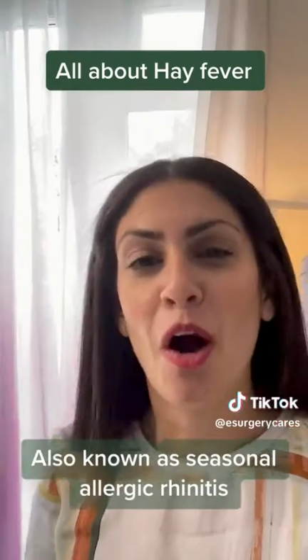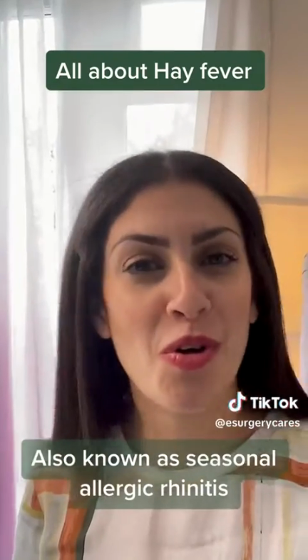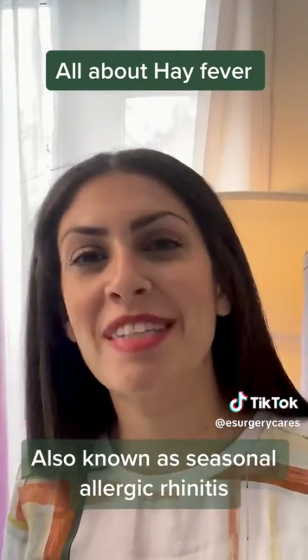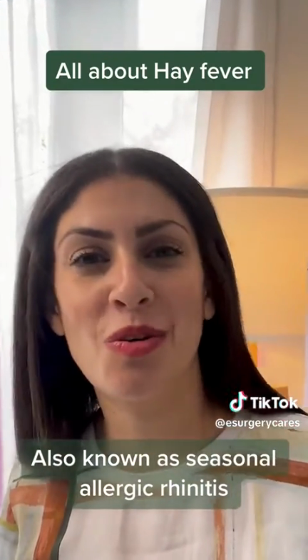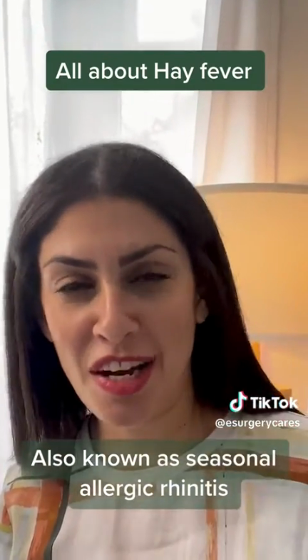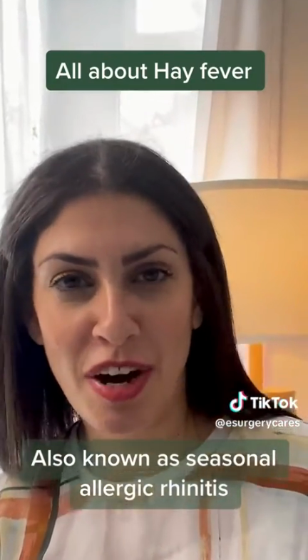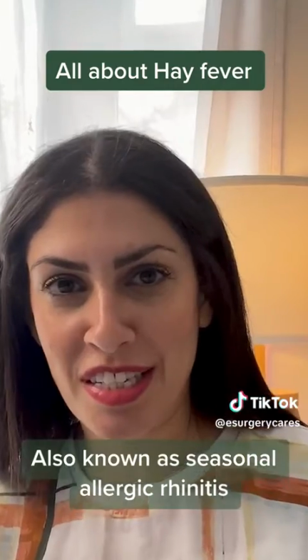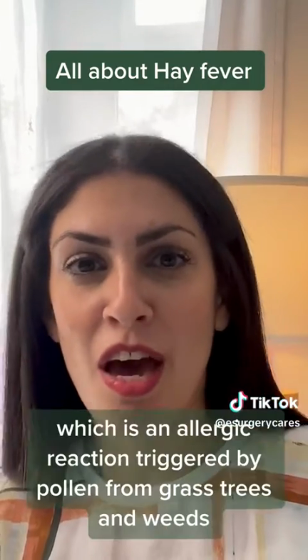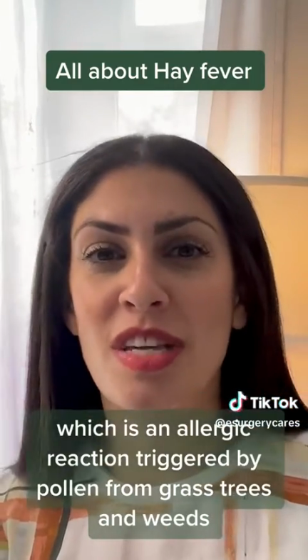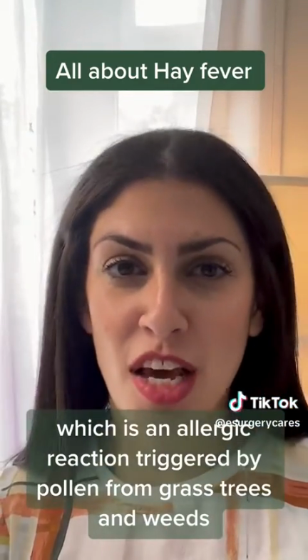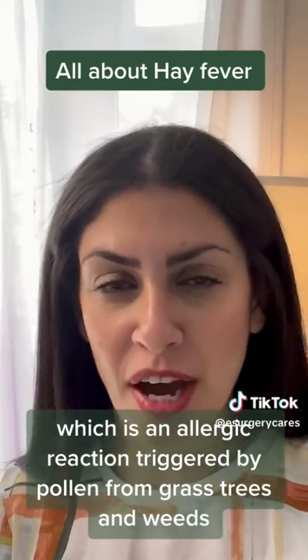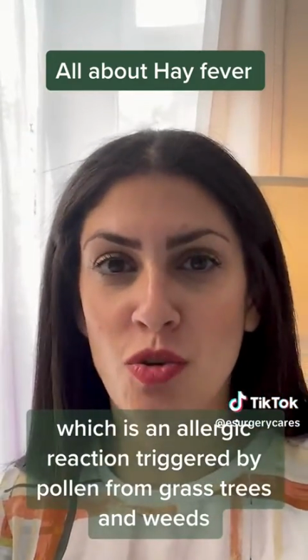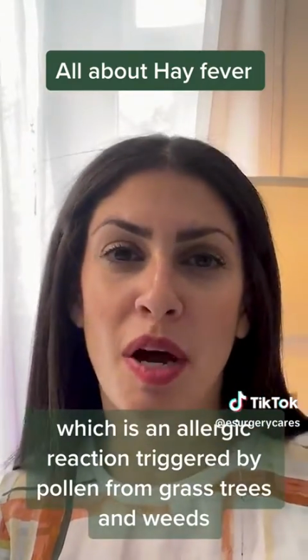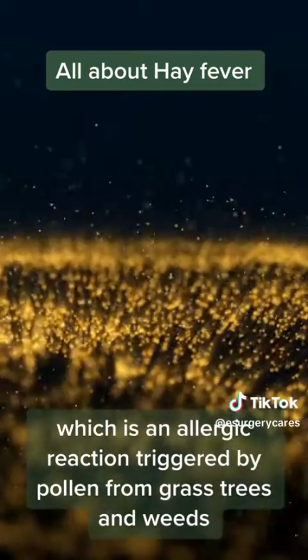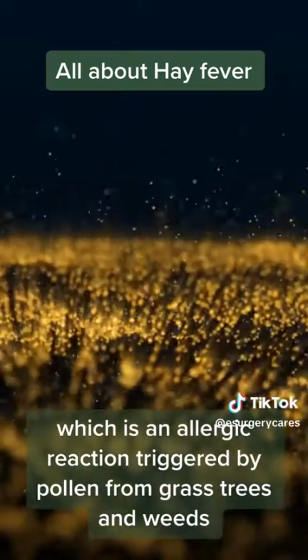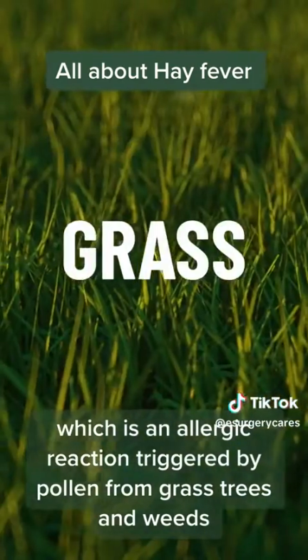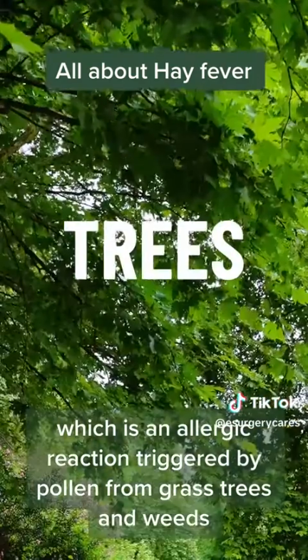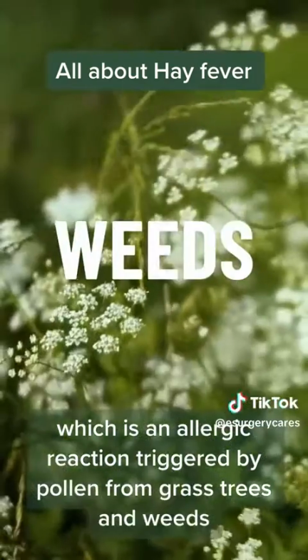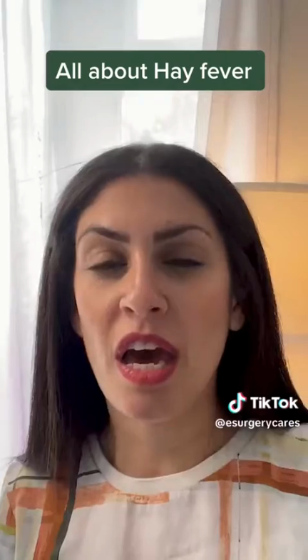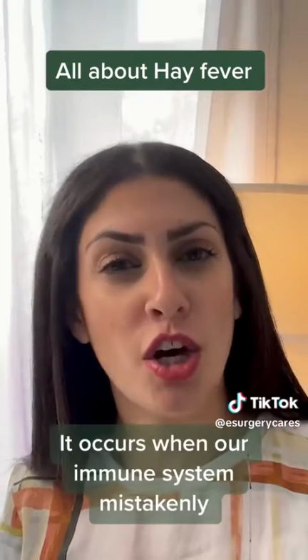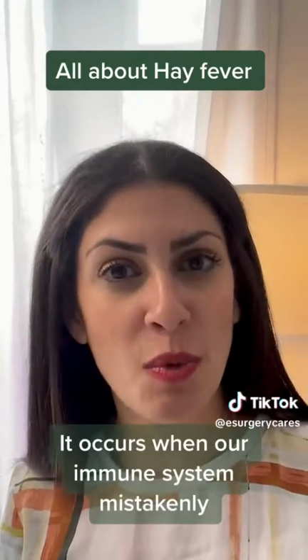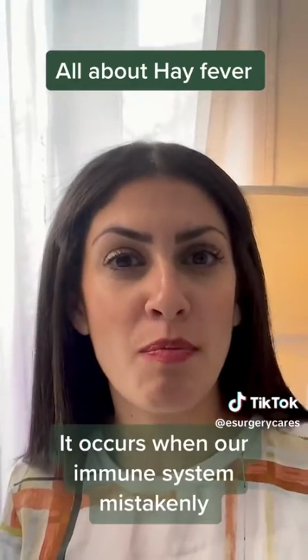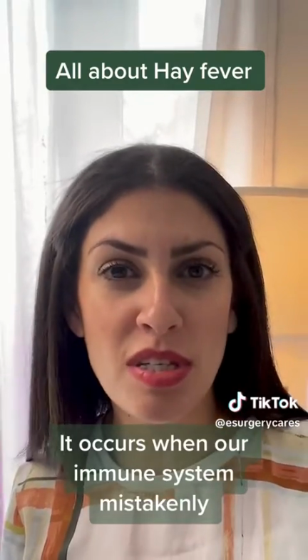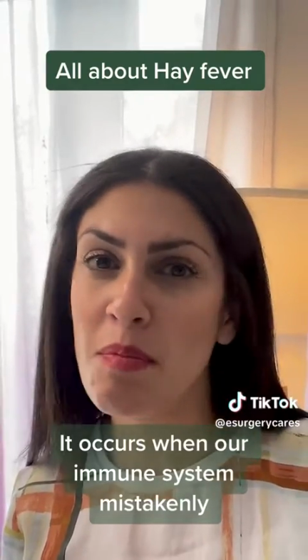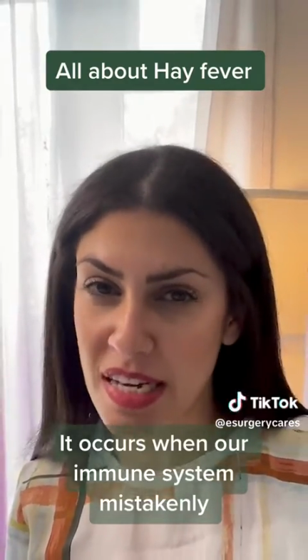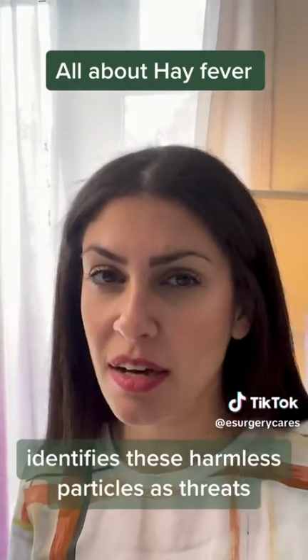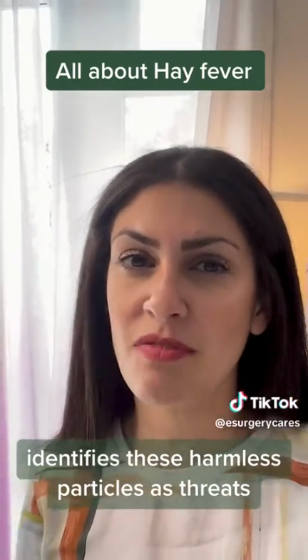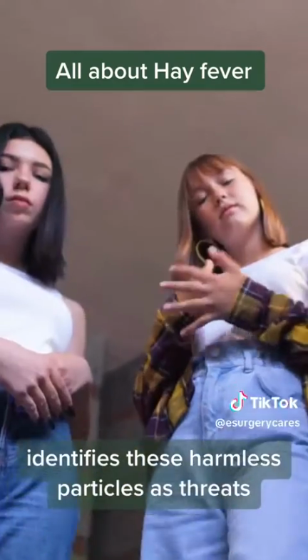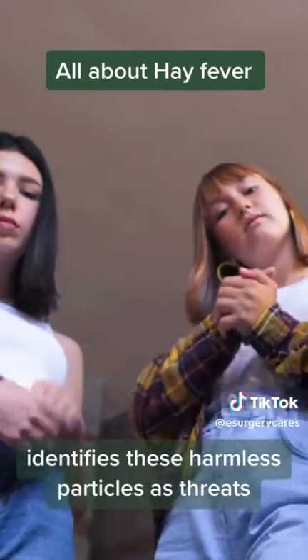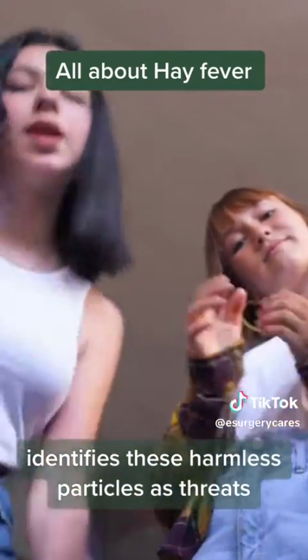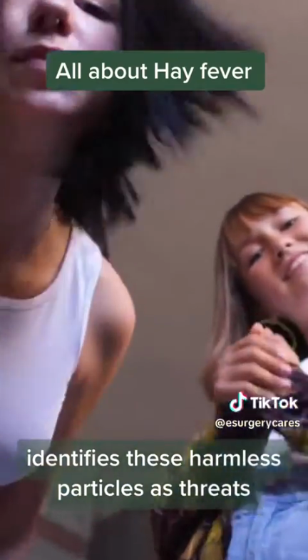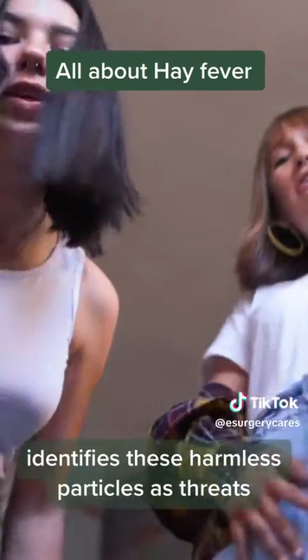Also known as seasonal allergic rhinitis, hay fever is an allergic reaction triggered by pollen from grass, trees and weeds. It occurs when our immune system mistakenly identifies these harmless particles as threats.